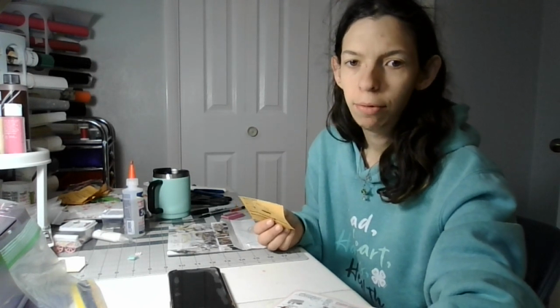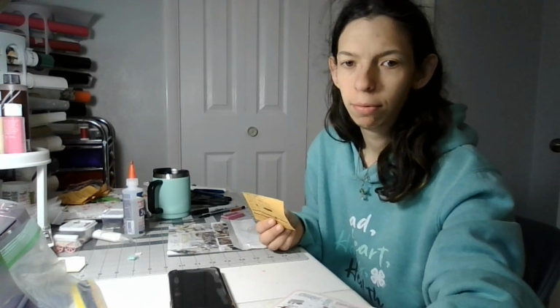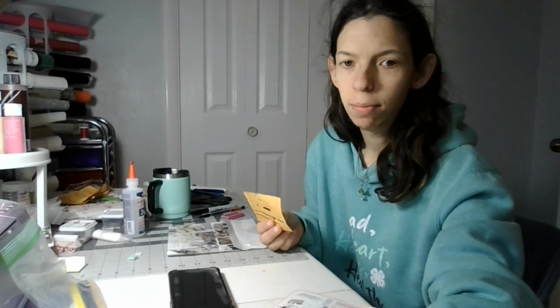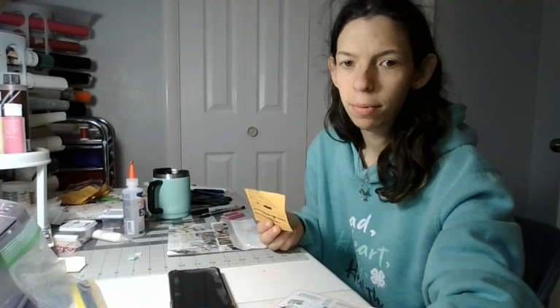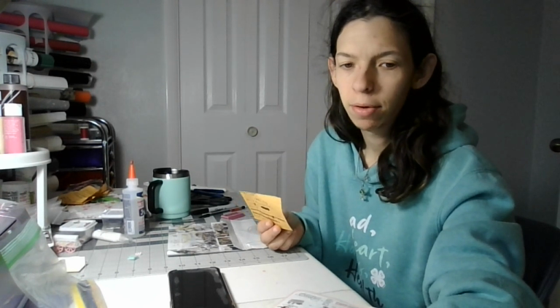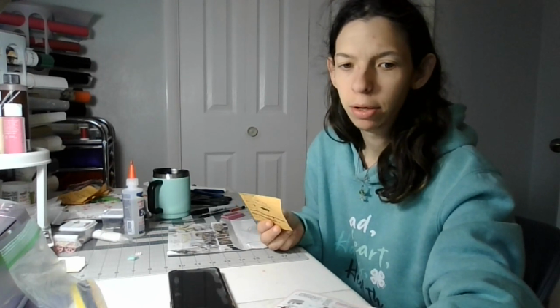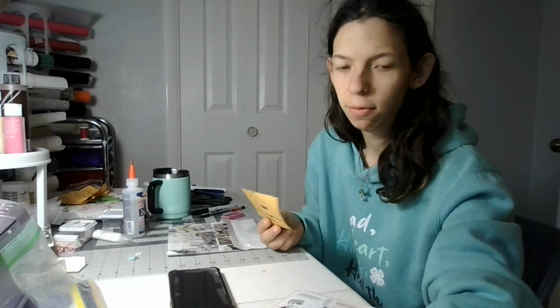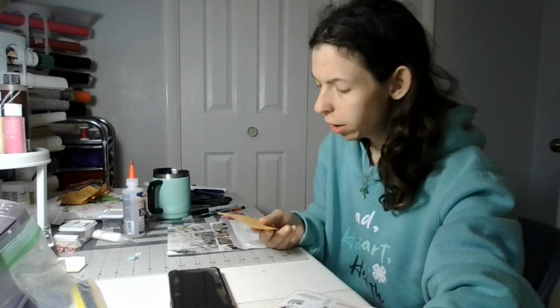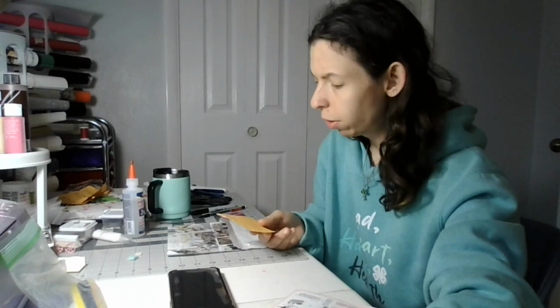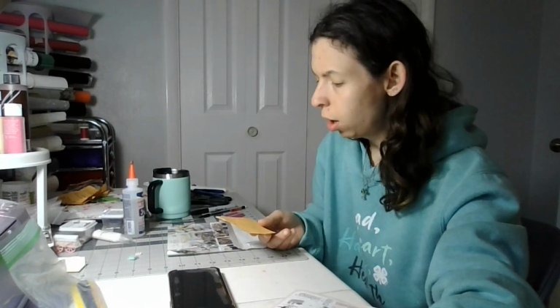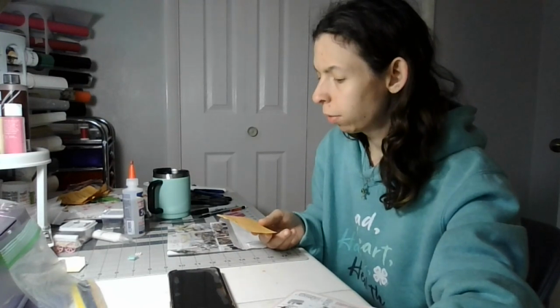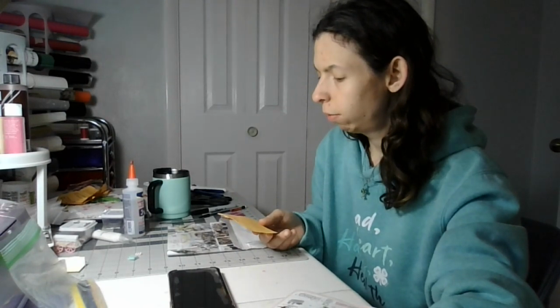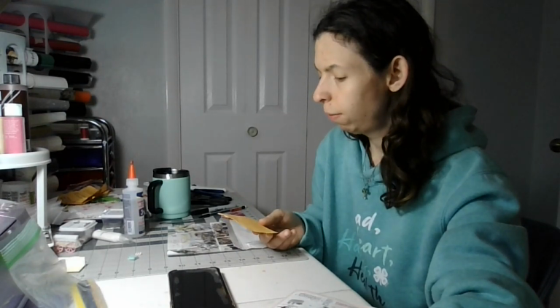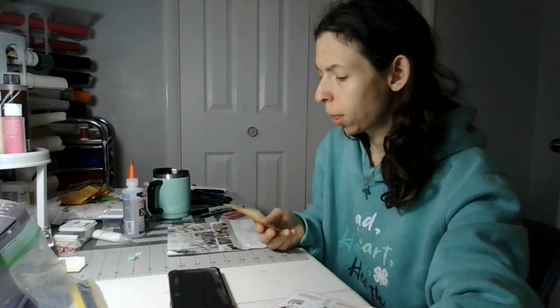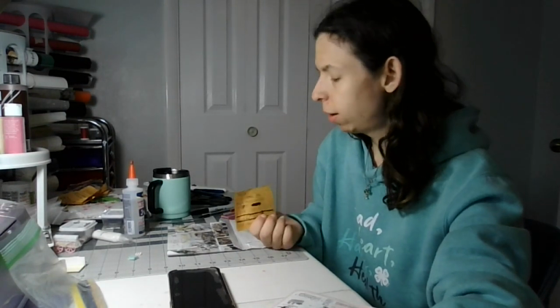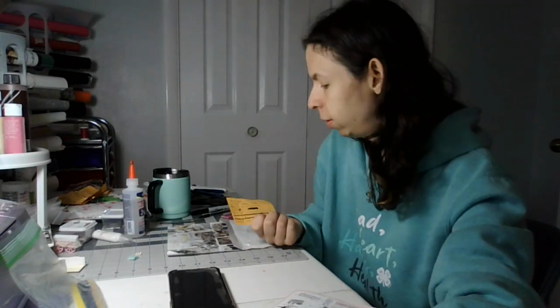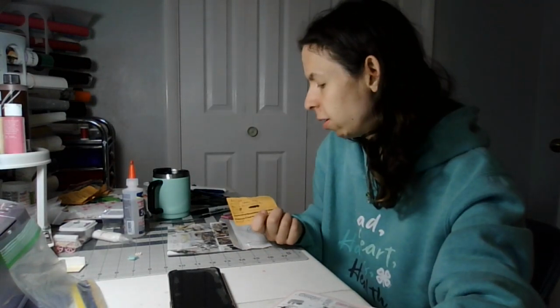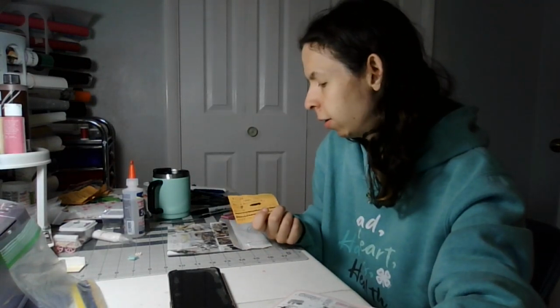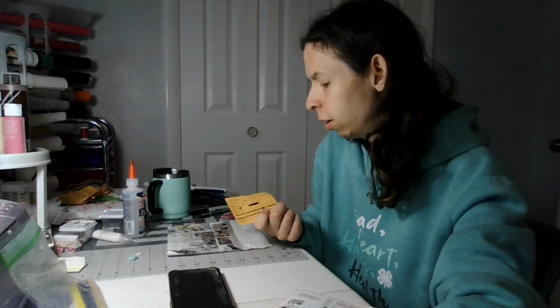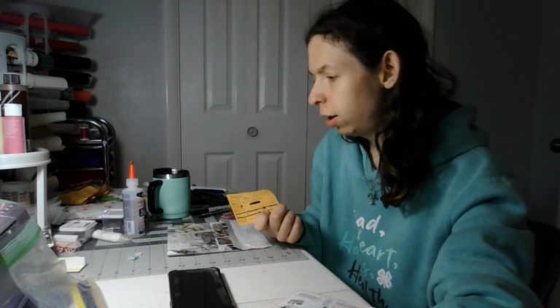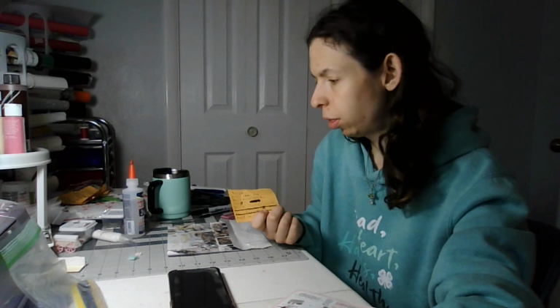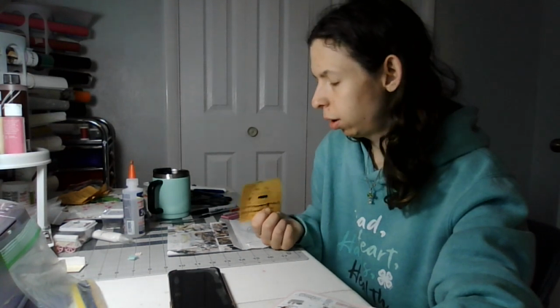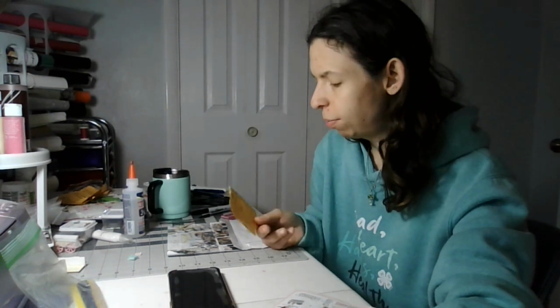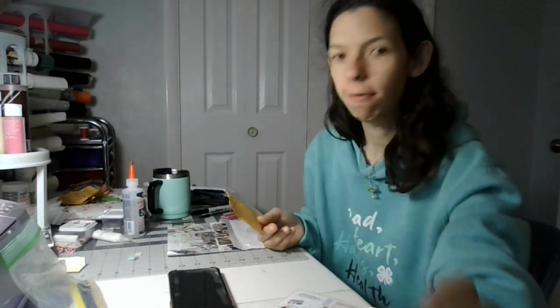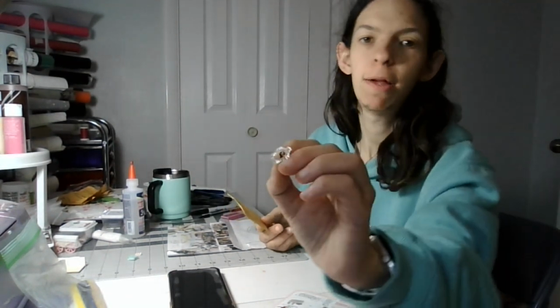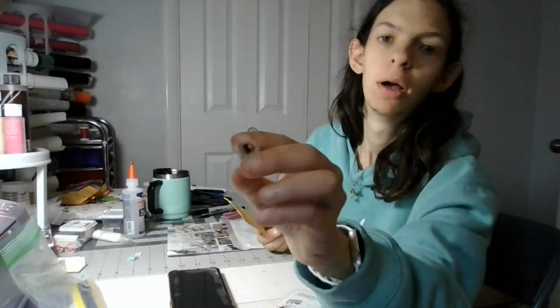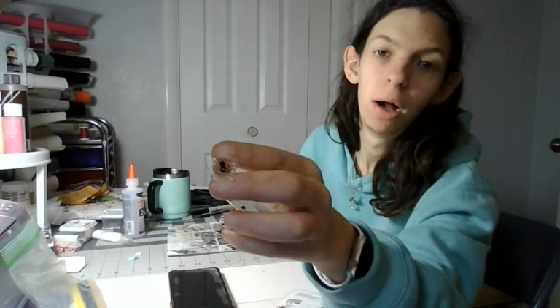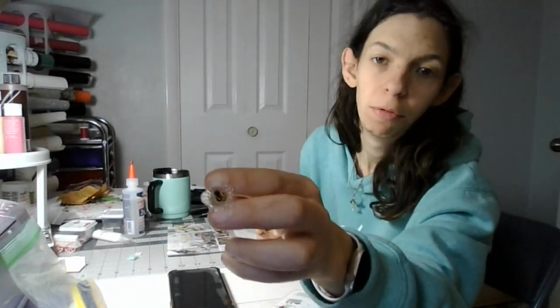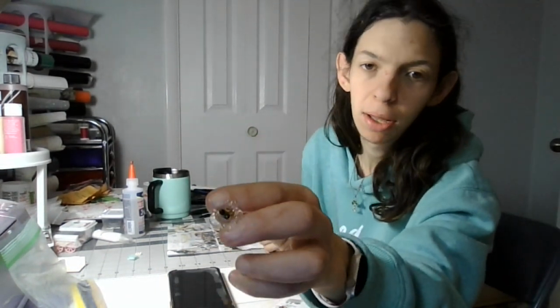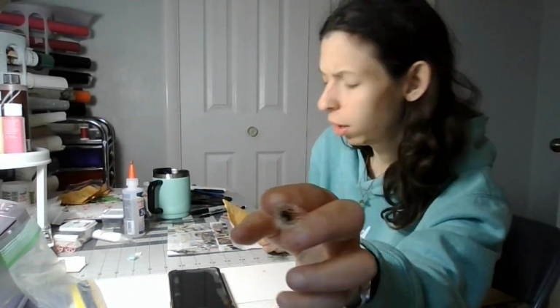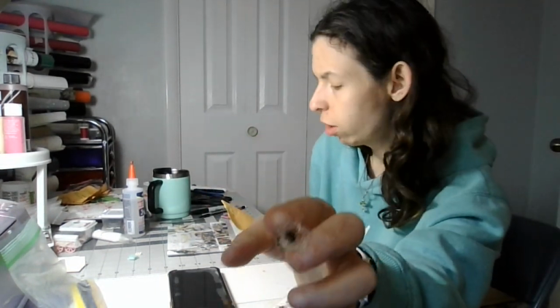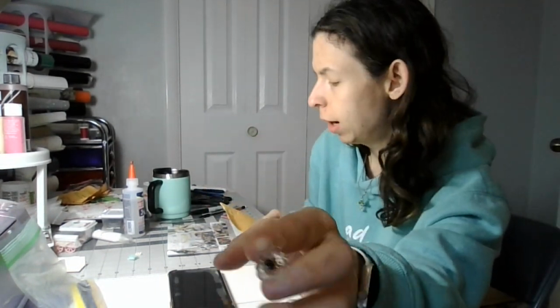Welcome back to my crafting channel. The last video that I recorded, I messed it up with the chocolate tower. This was part 5 of making the chocolate tower.